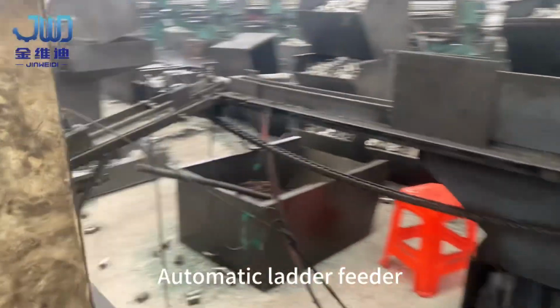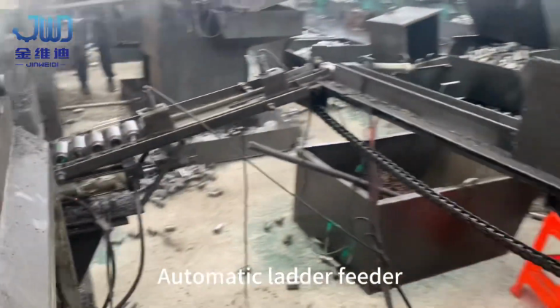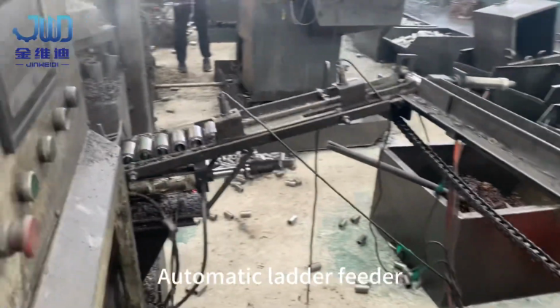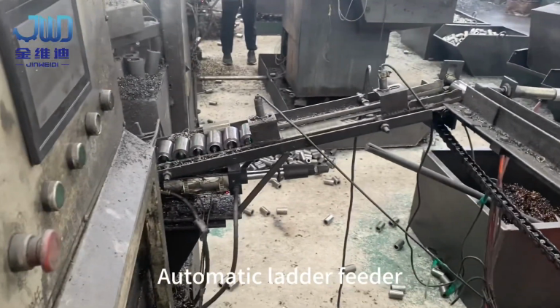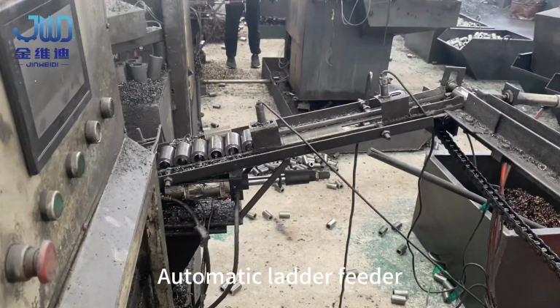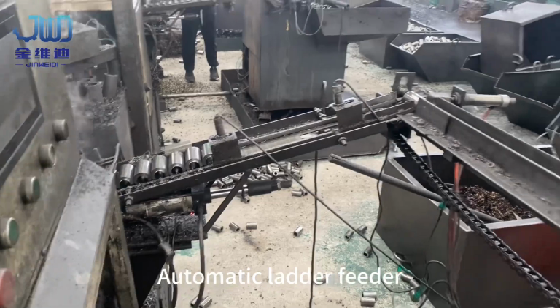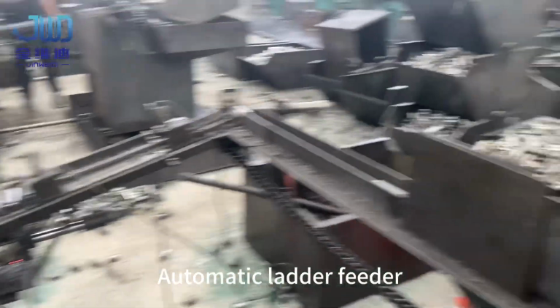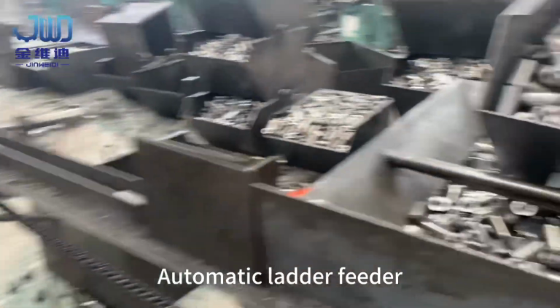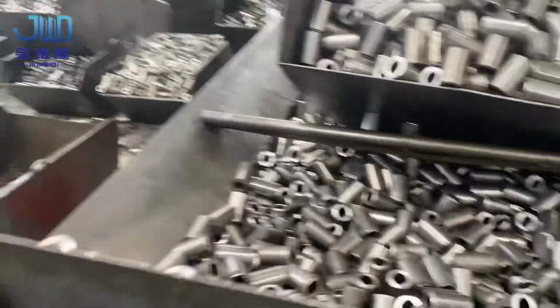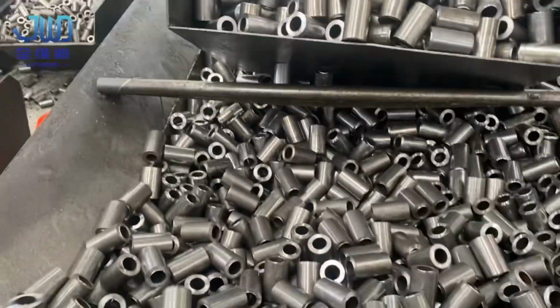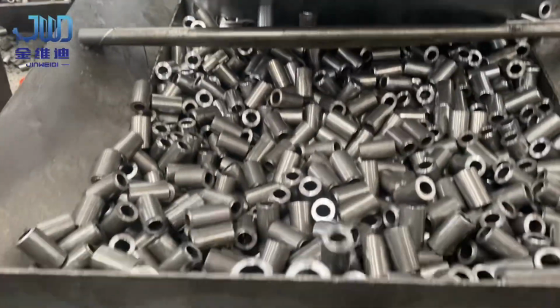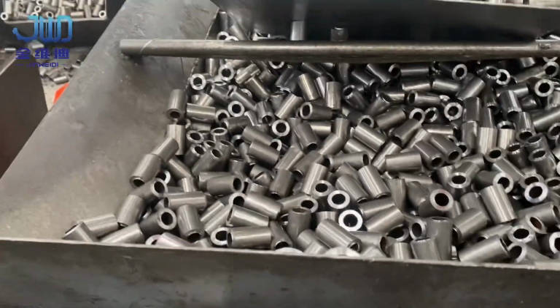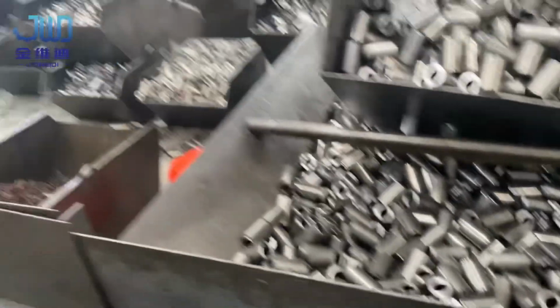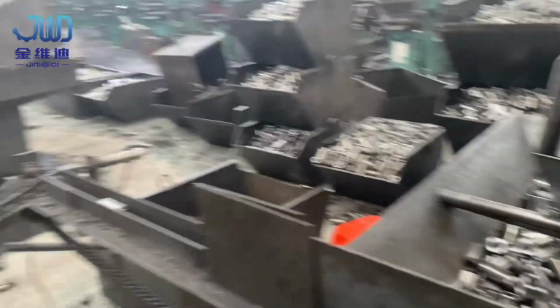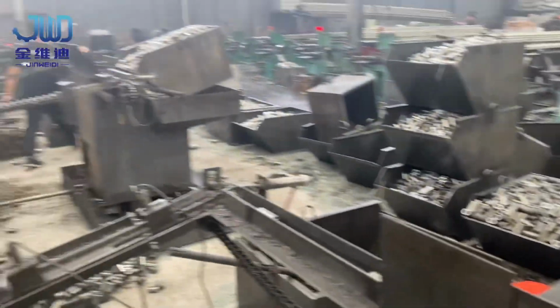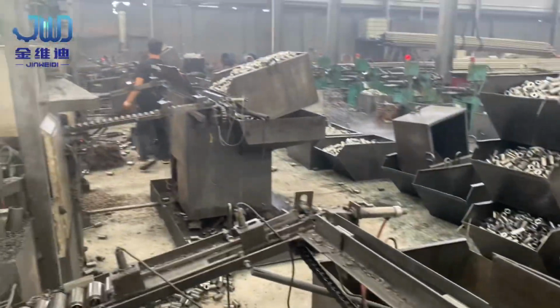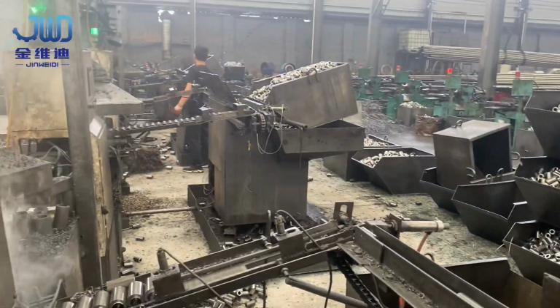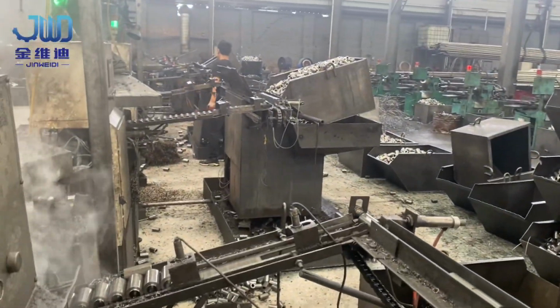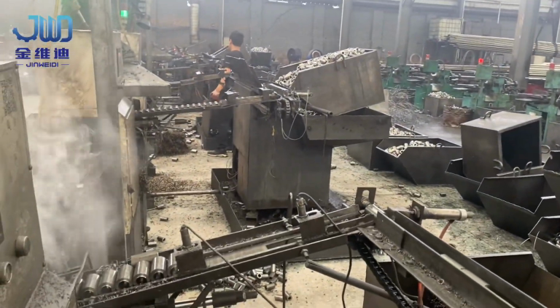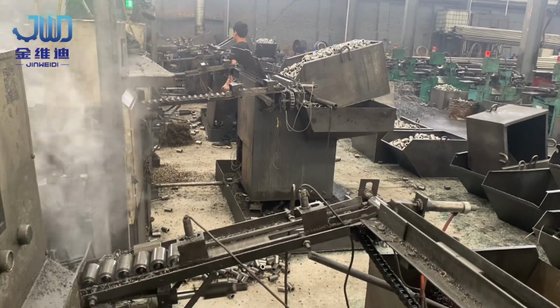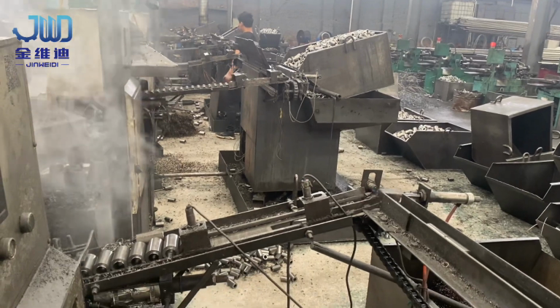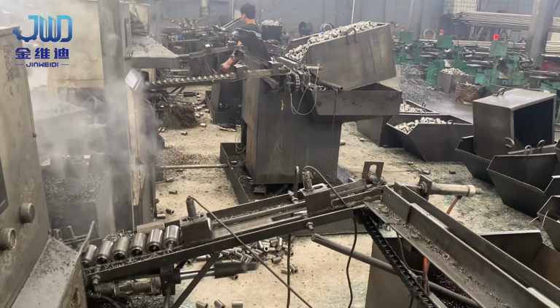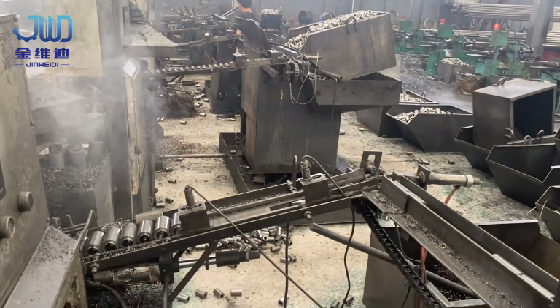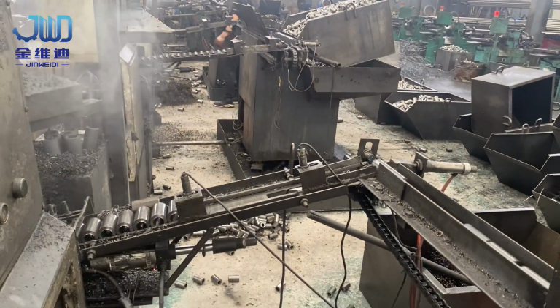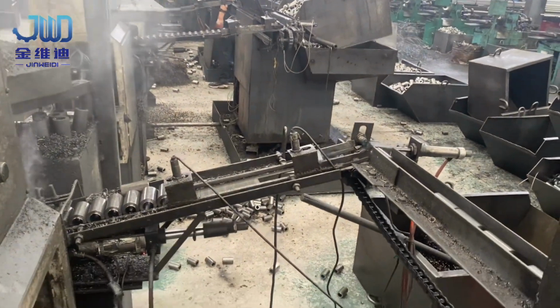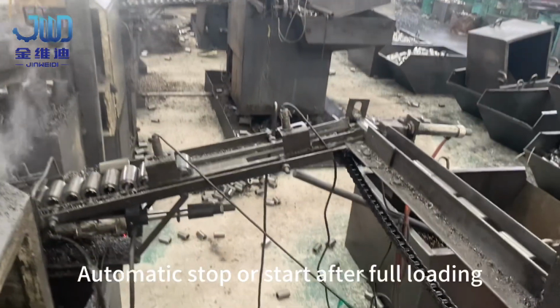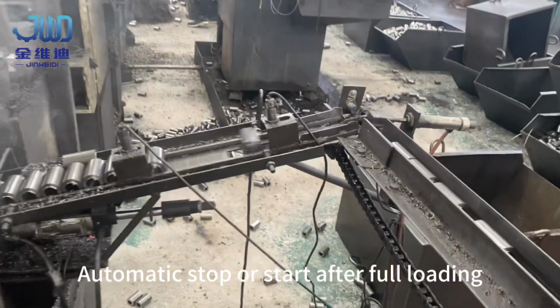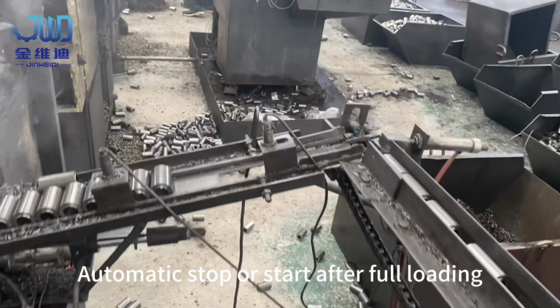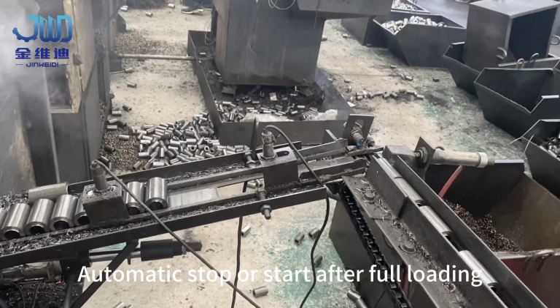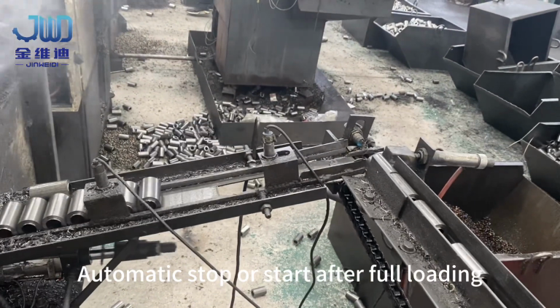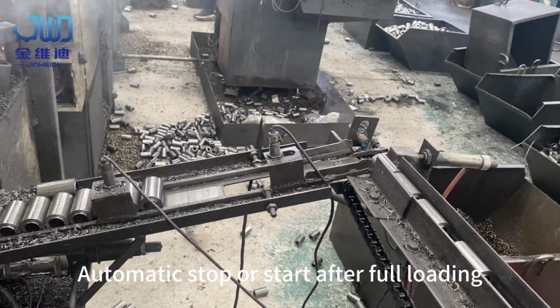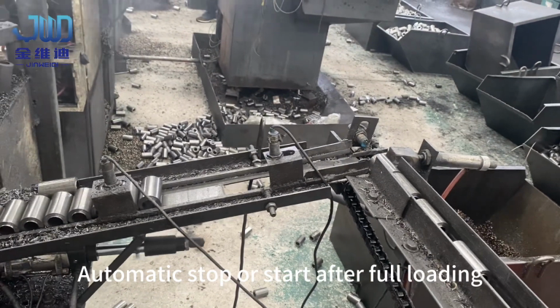Automatic ladder feeder — automatic stop or start after full loading.